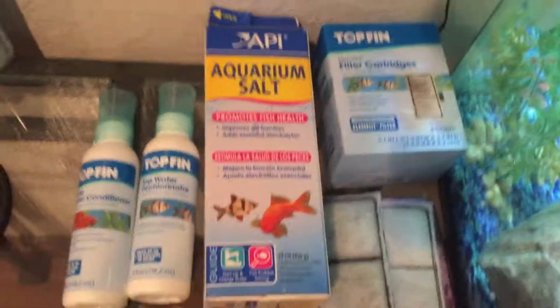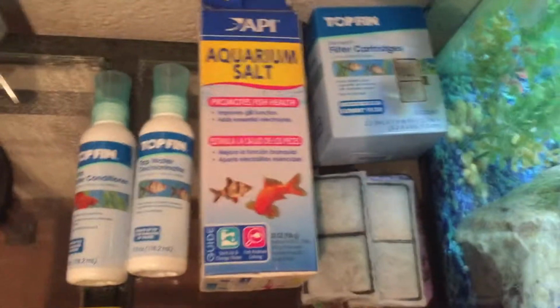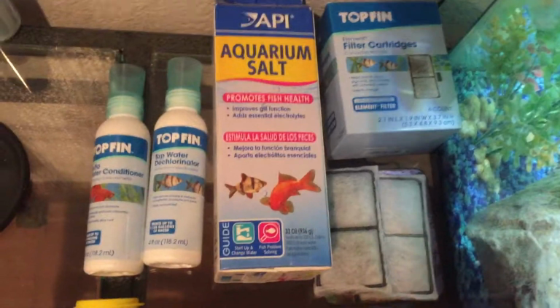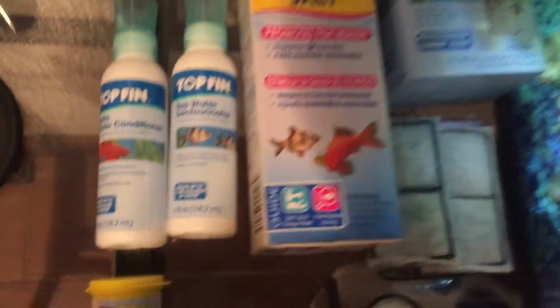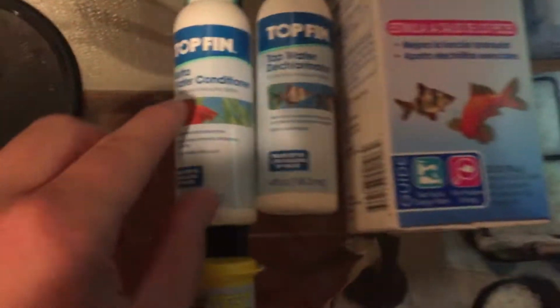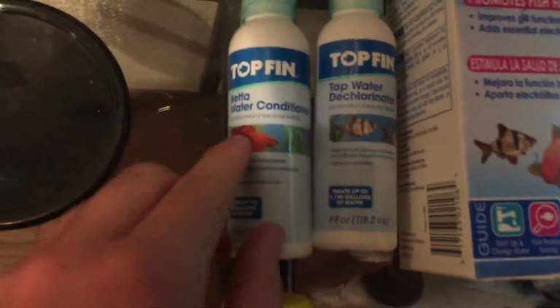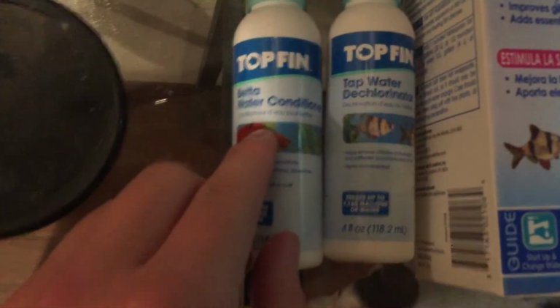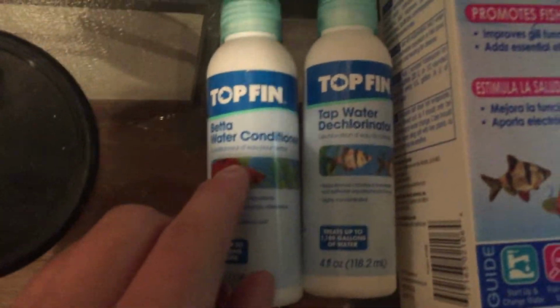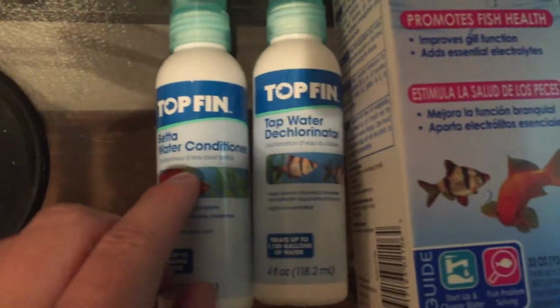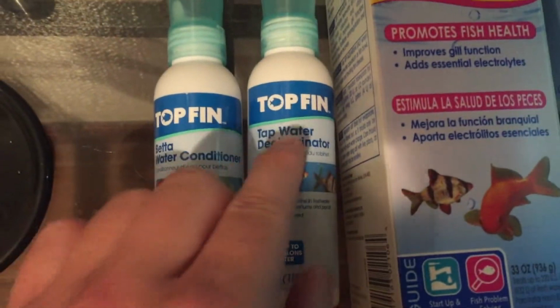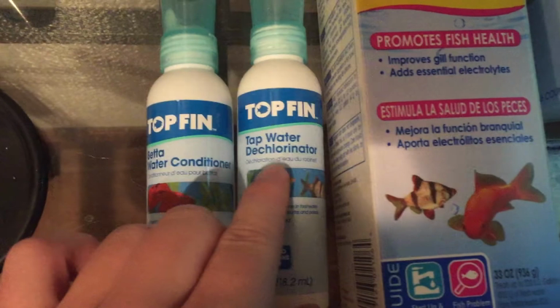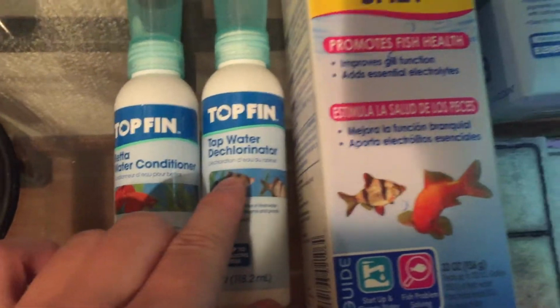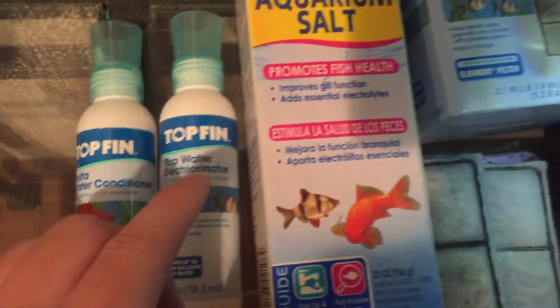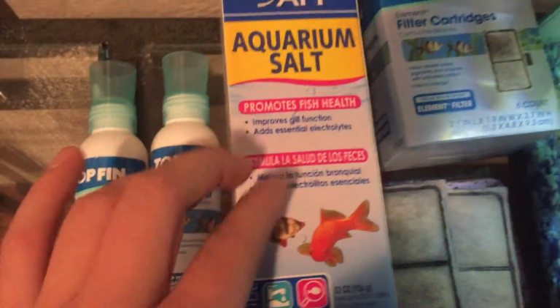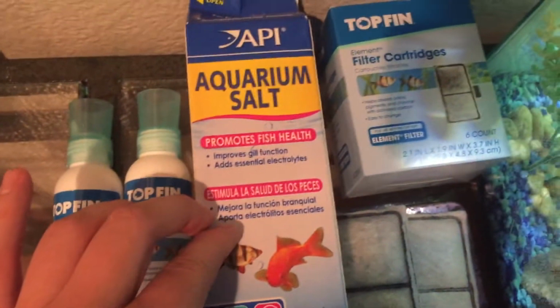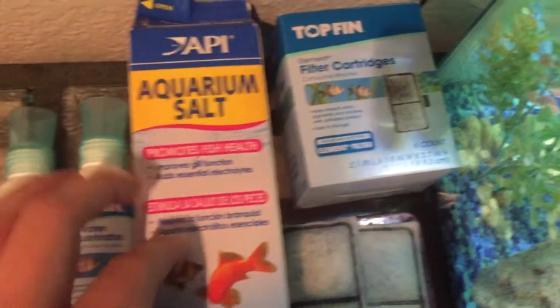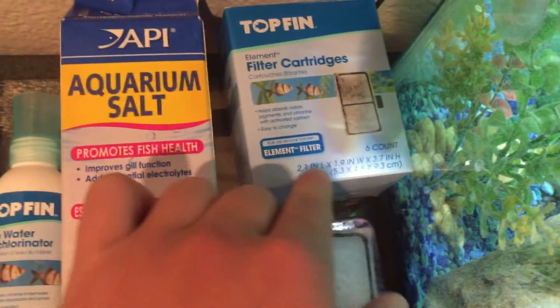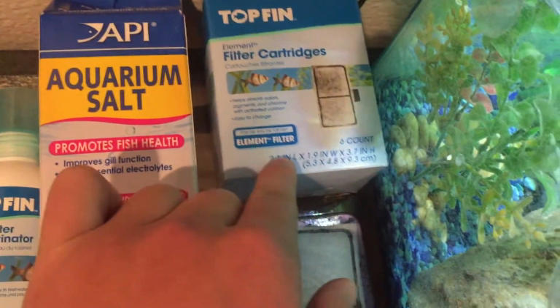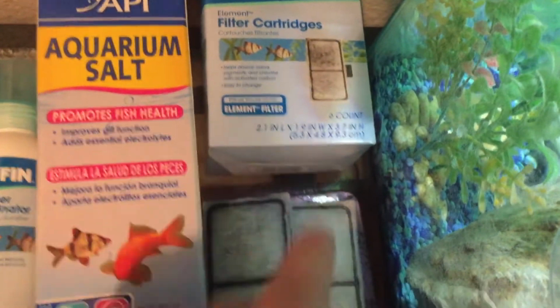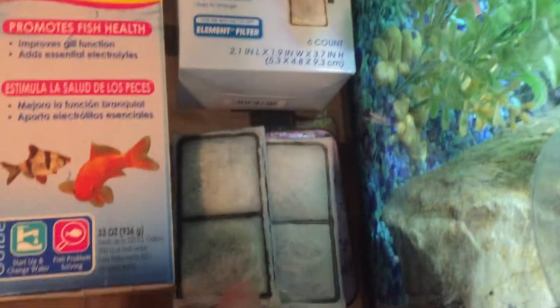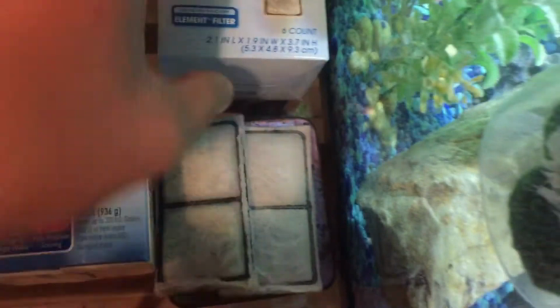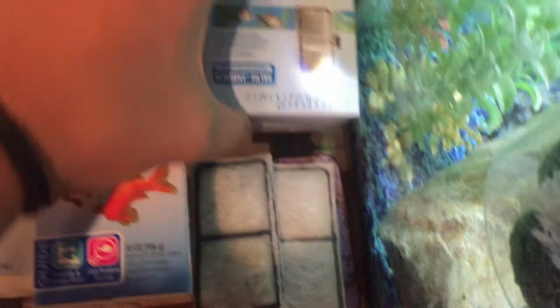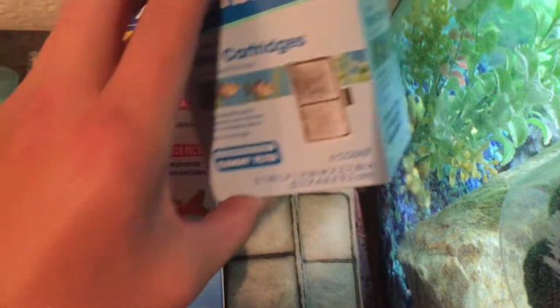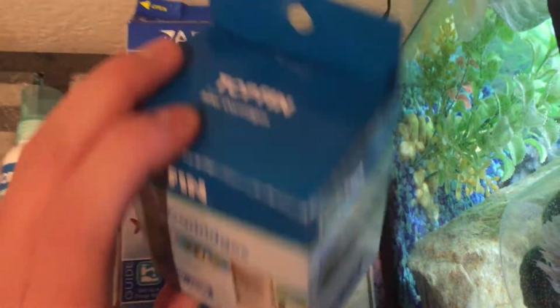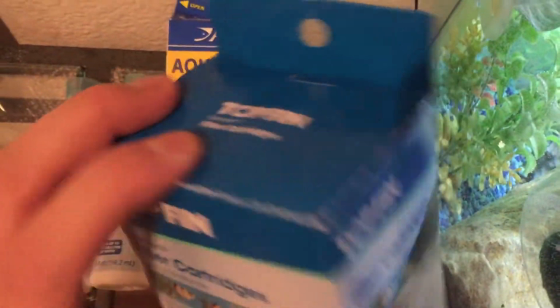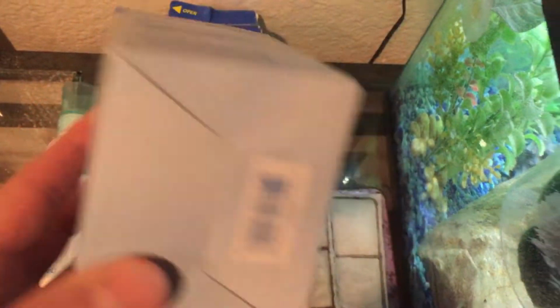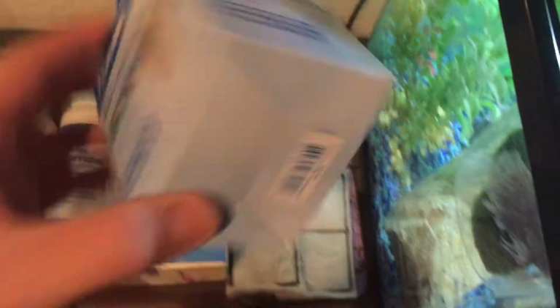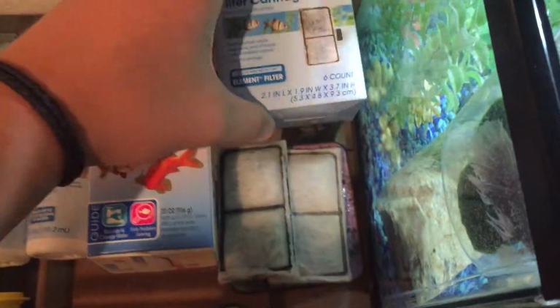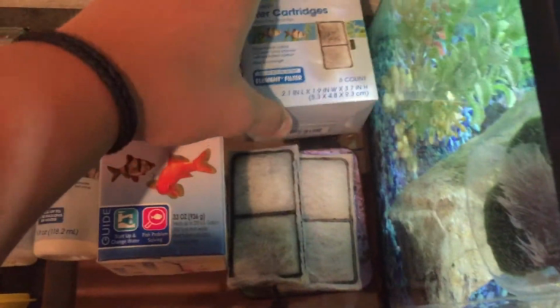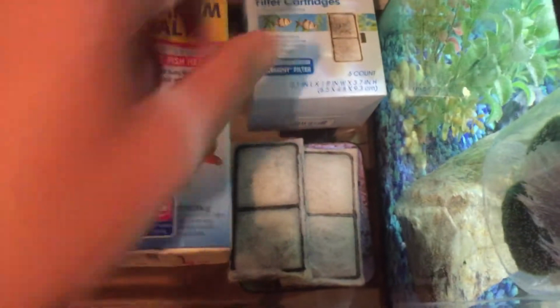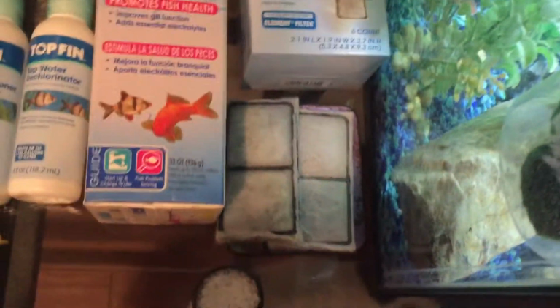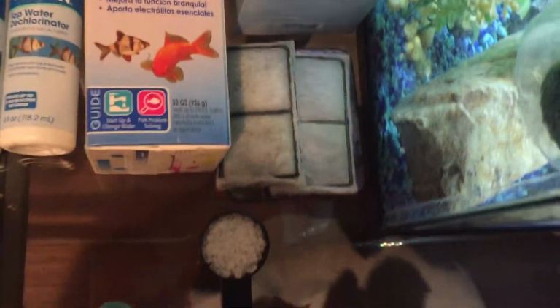First, you're going to need some of these items: betta water conditioner, tap water dechlorinator, aquarium salt, and some filter cartridges. These are really cool because they come in a six-pack, and every month I put in a new filter.